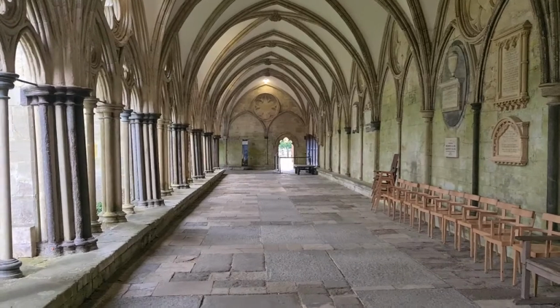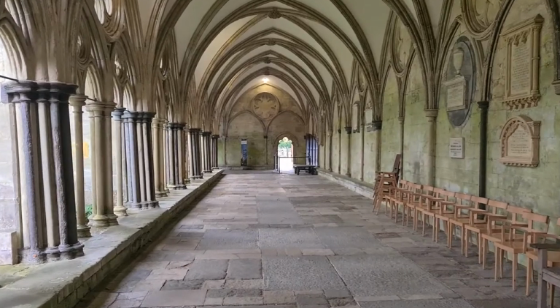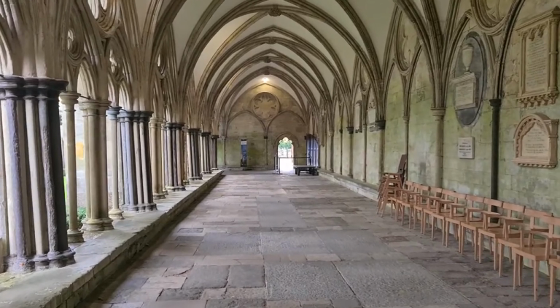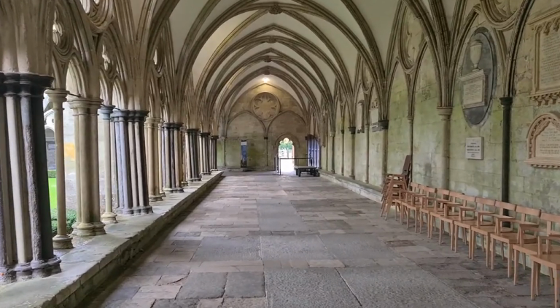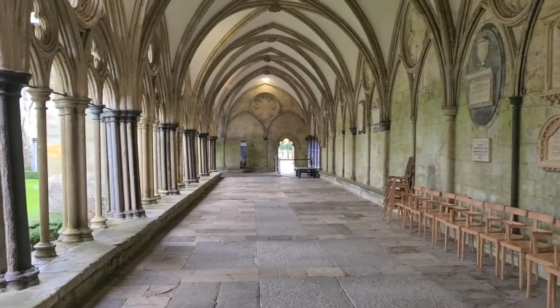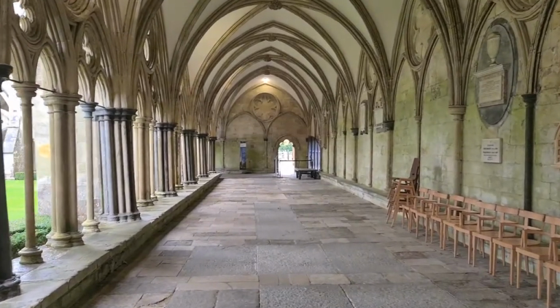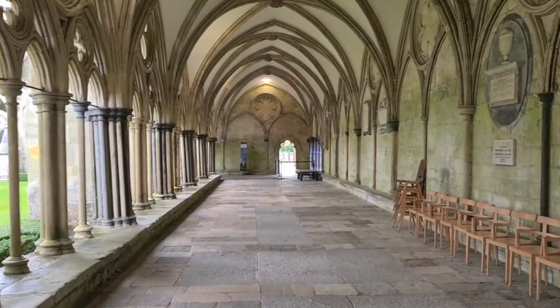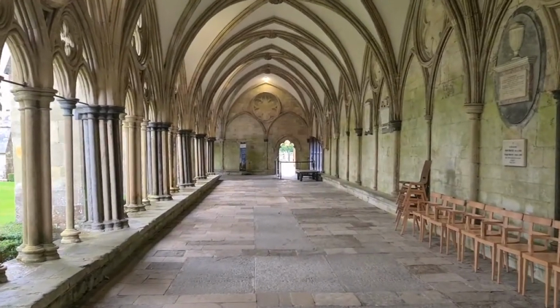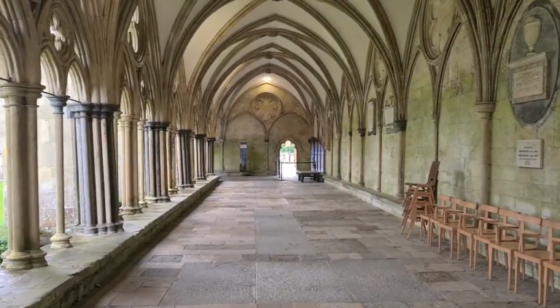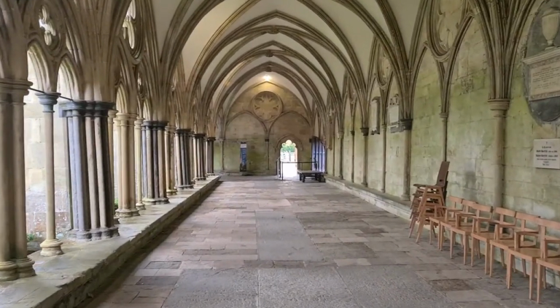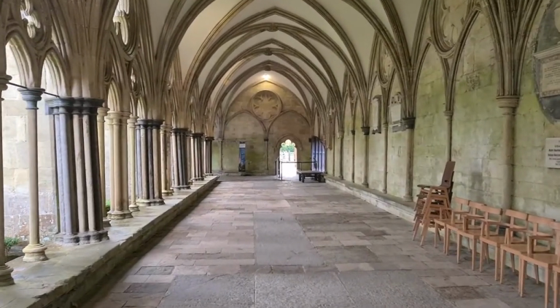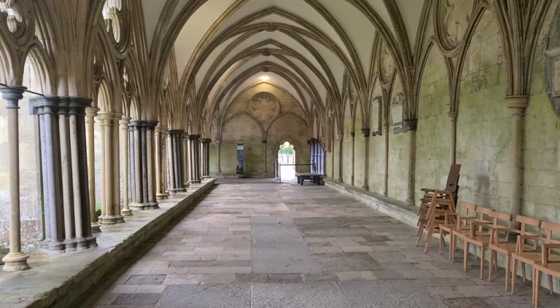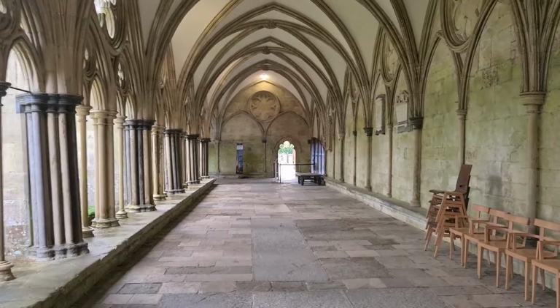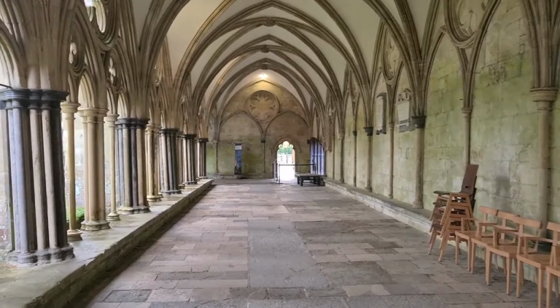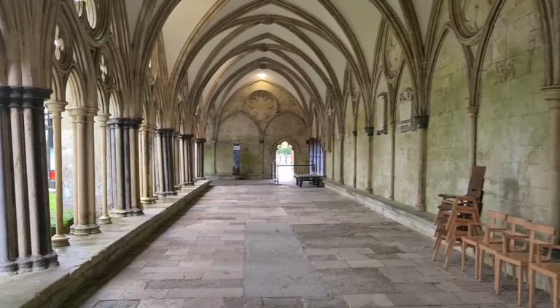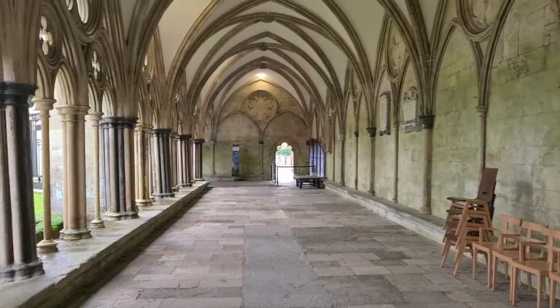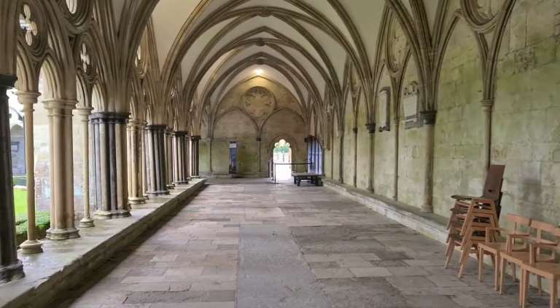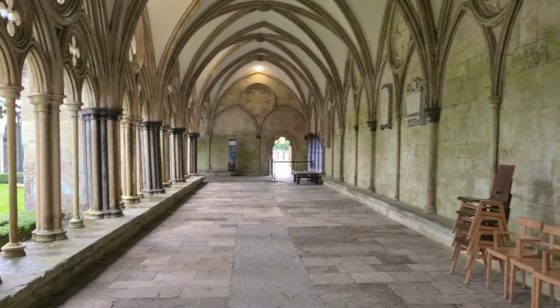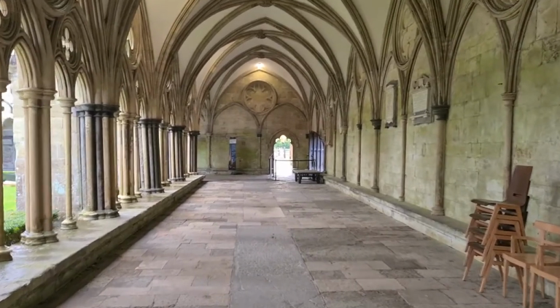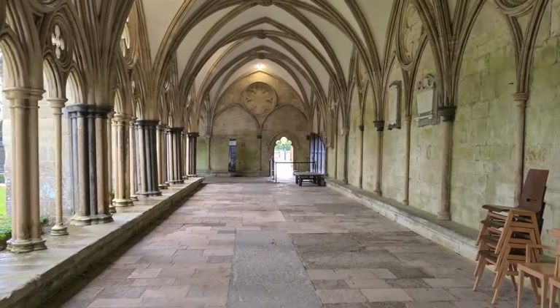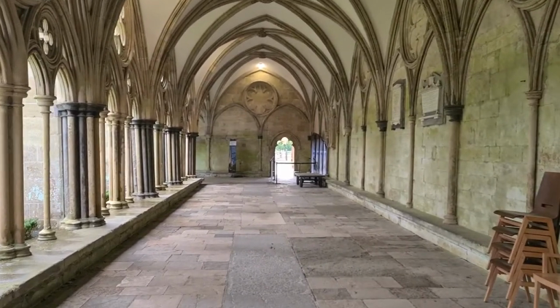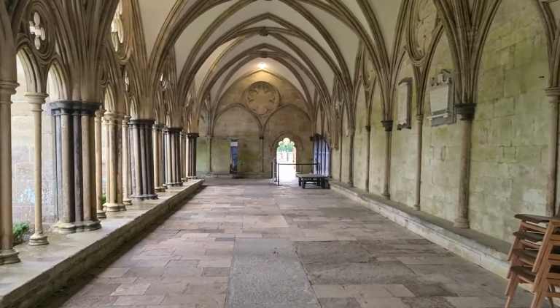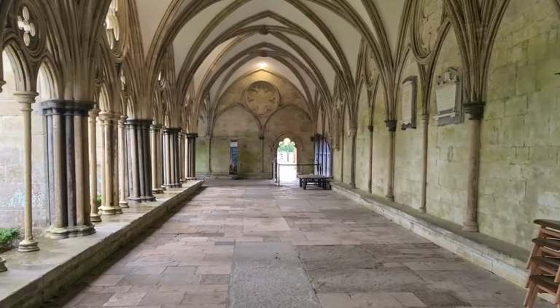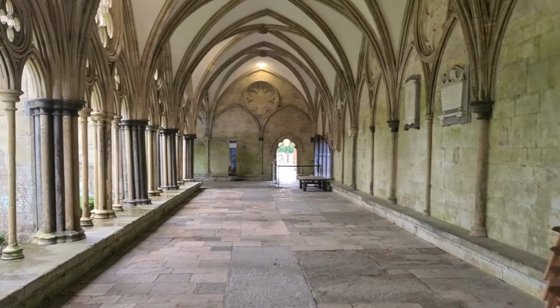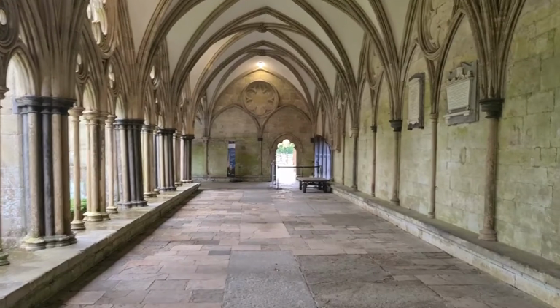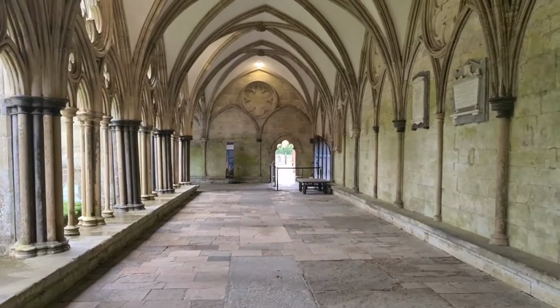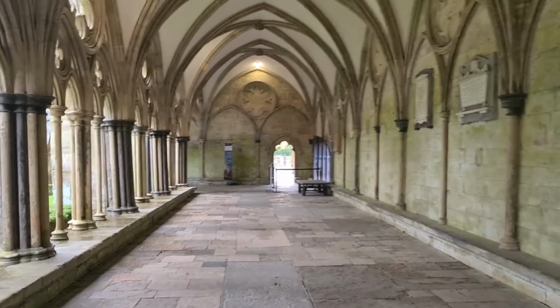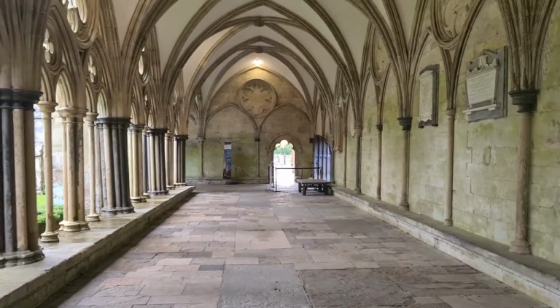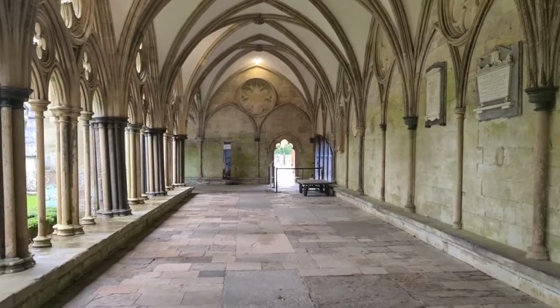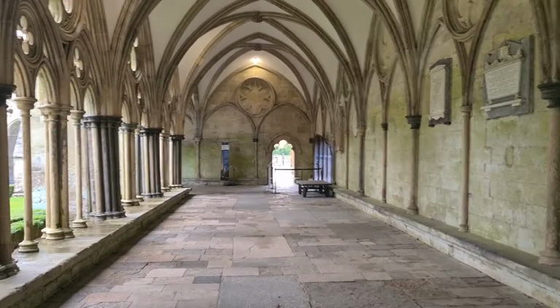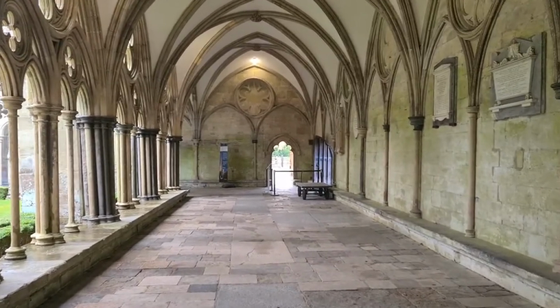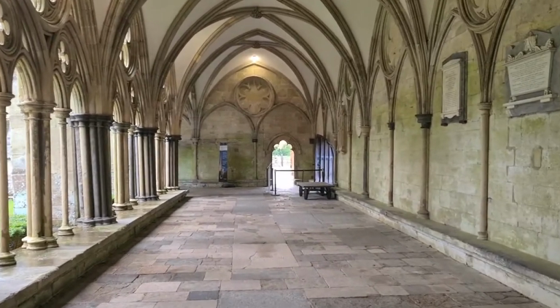They are the largest cathedral cloisters in the country. As we walk around towards the chapter house, you find Magna Carta — a 1215 version, an original. Although I can't film in there; you're not allowed to film in there.